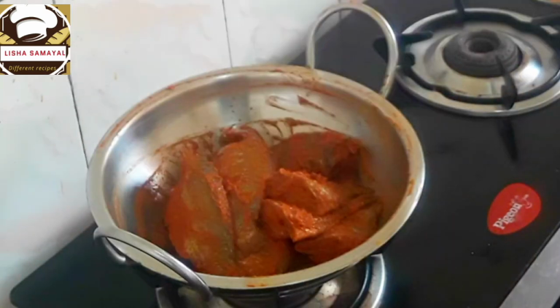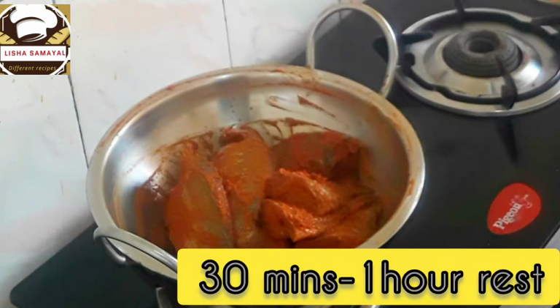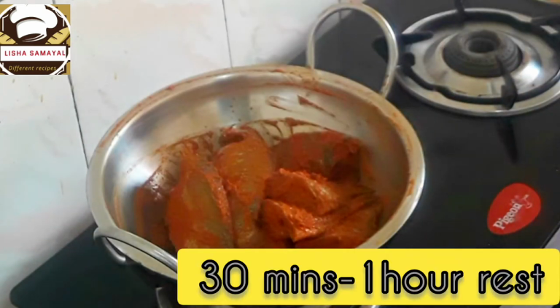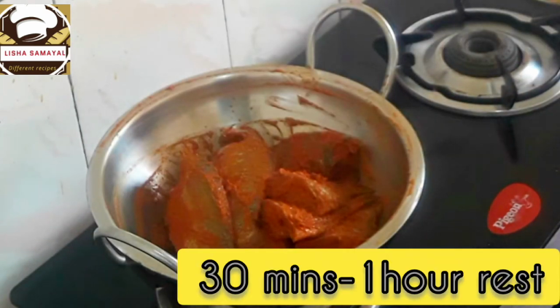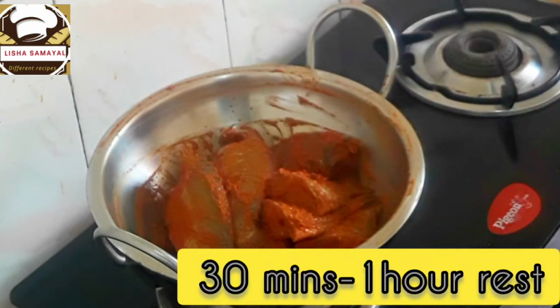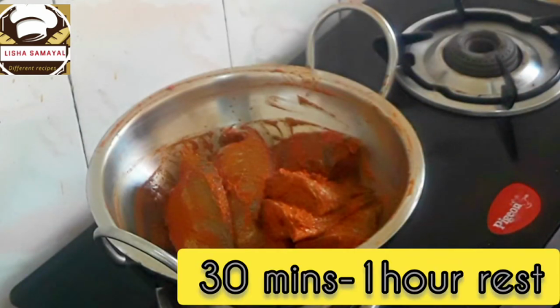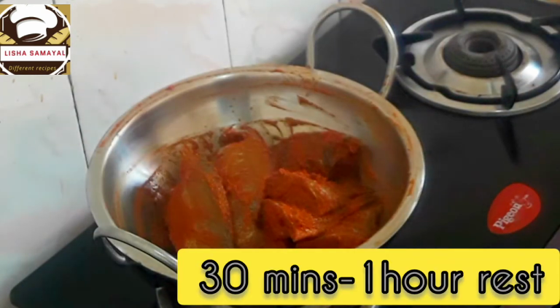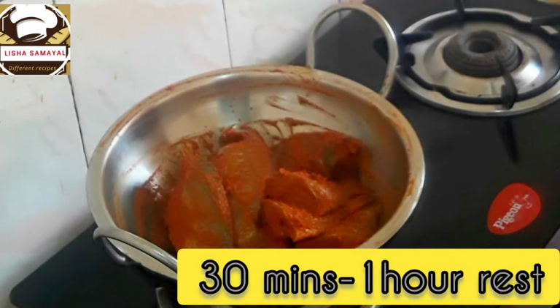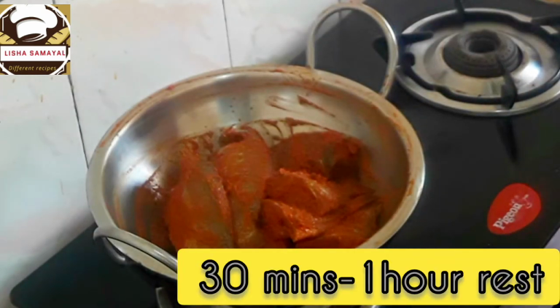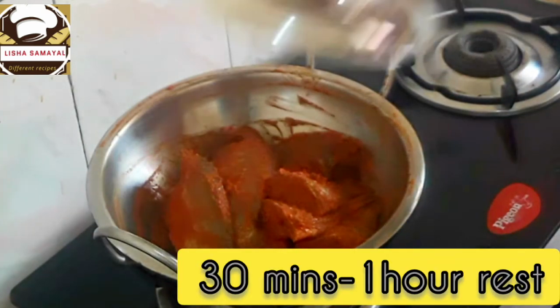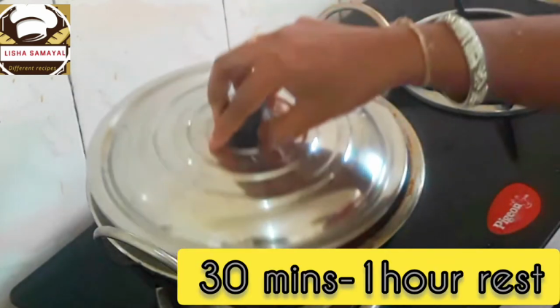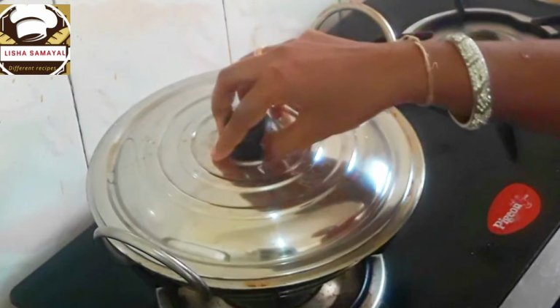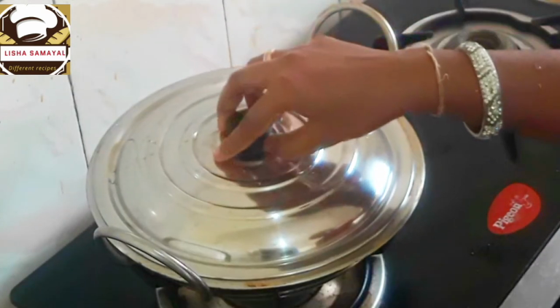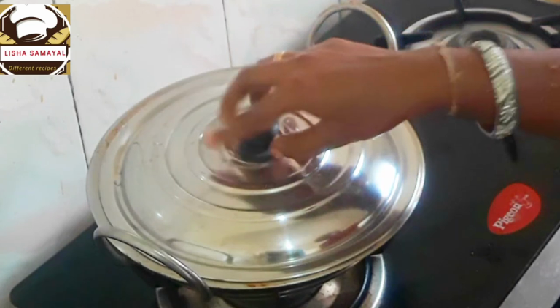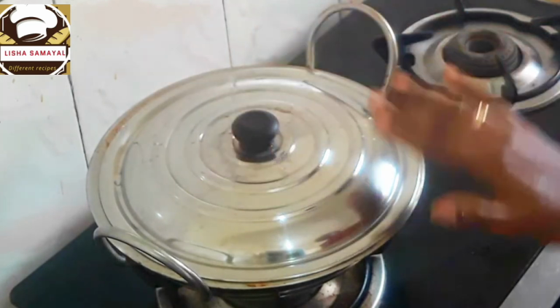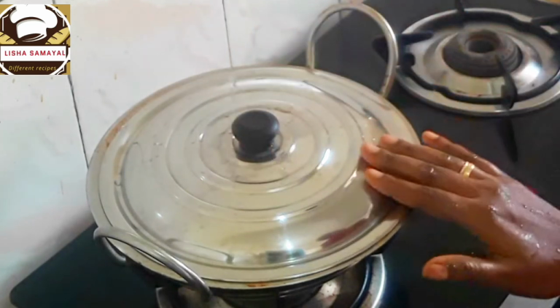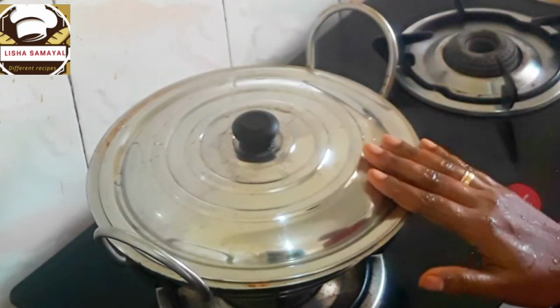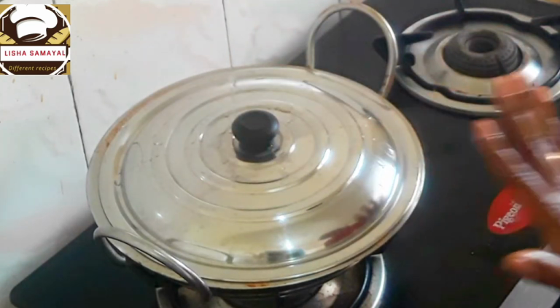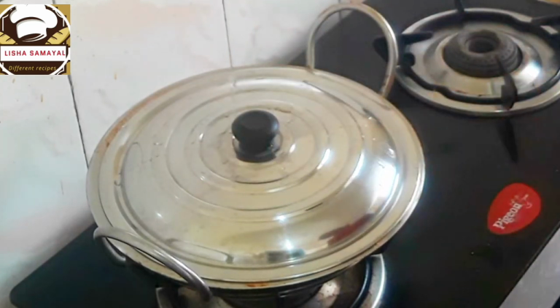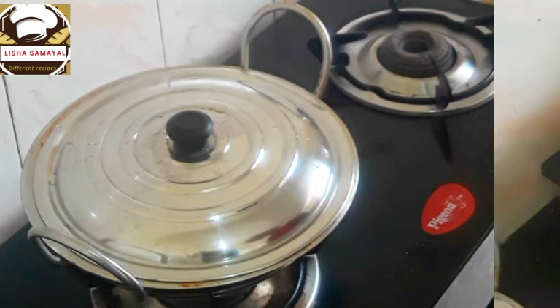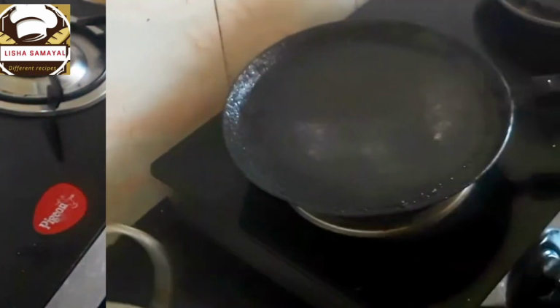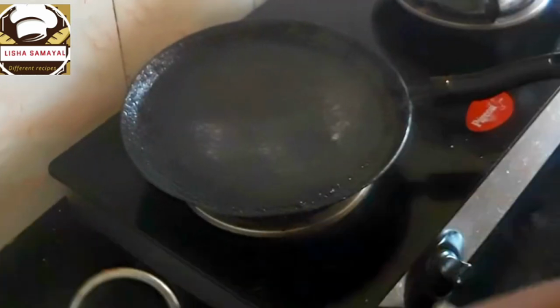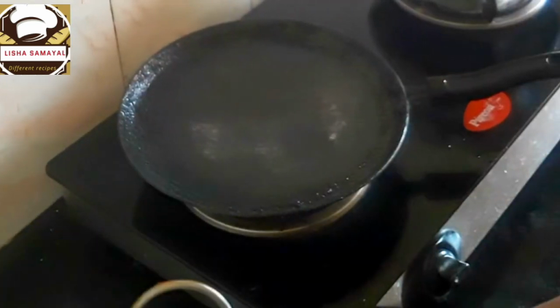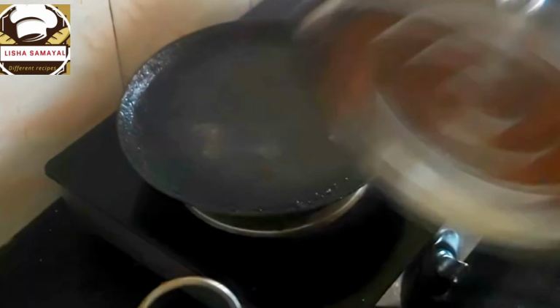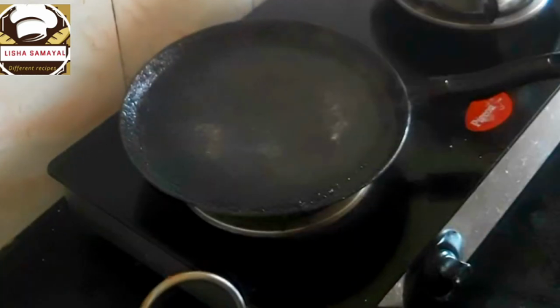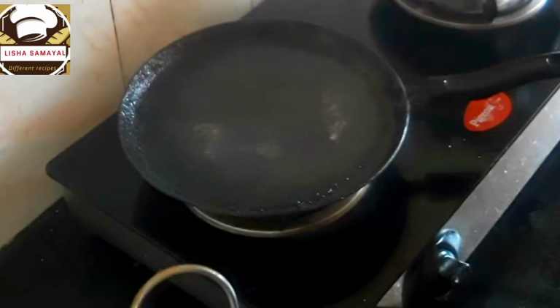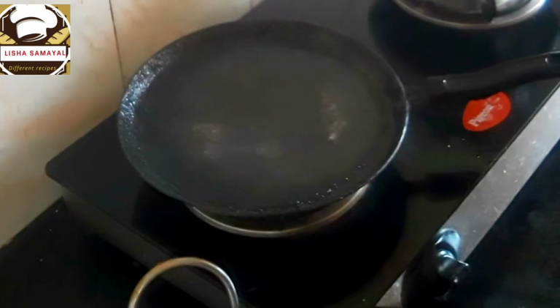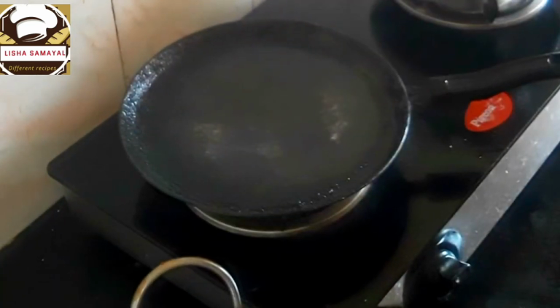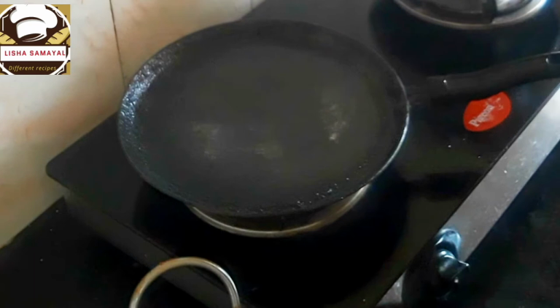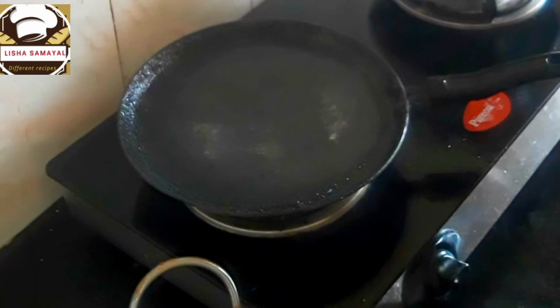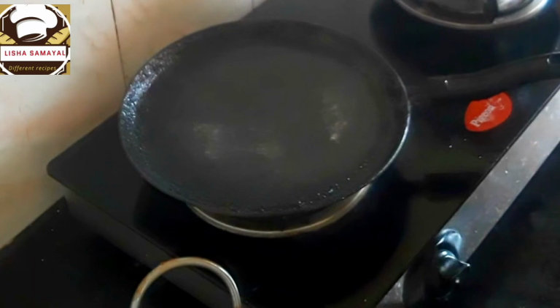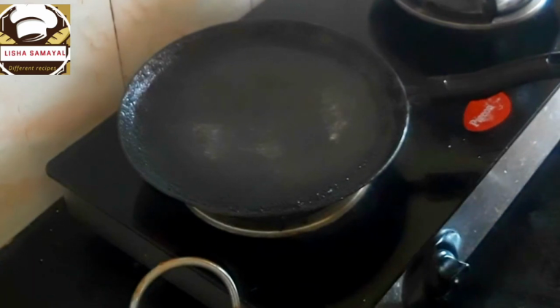Let's coat the fish. In 30 minutes, let's rest the fish. Then let's fry it.